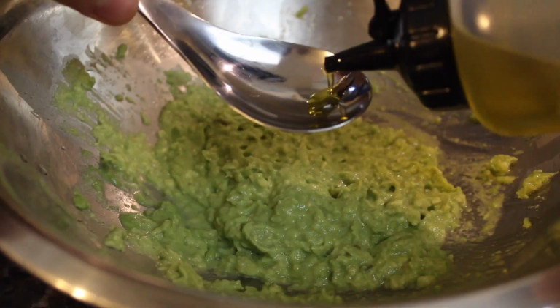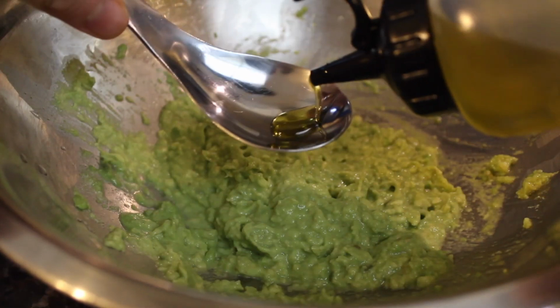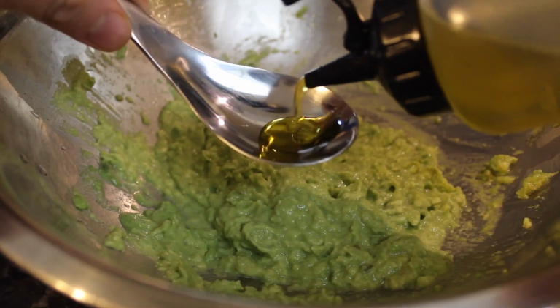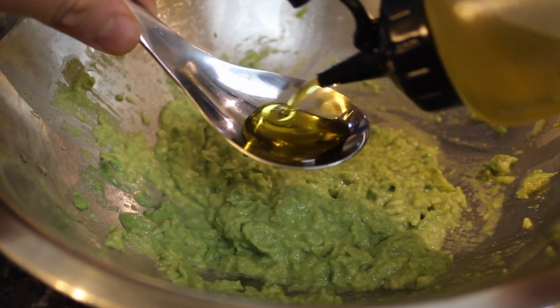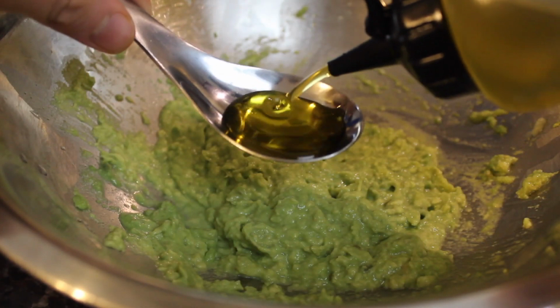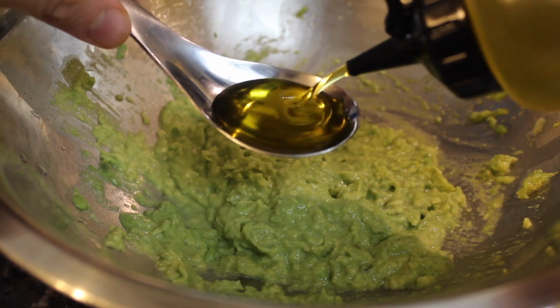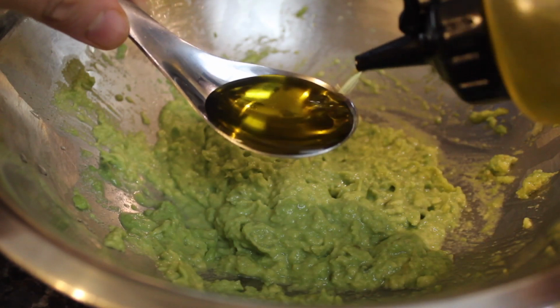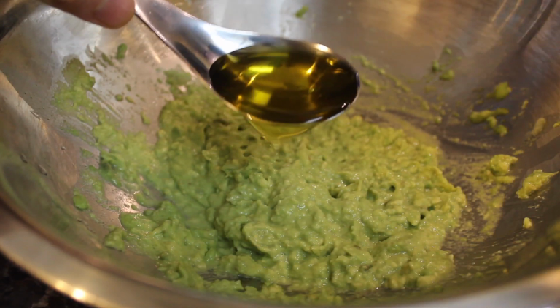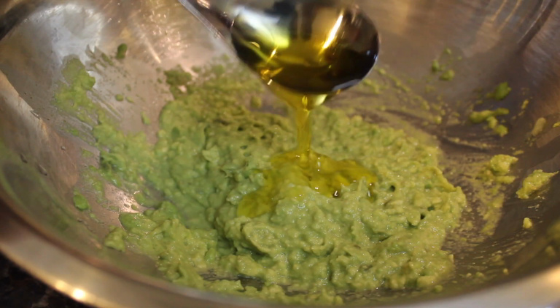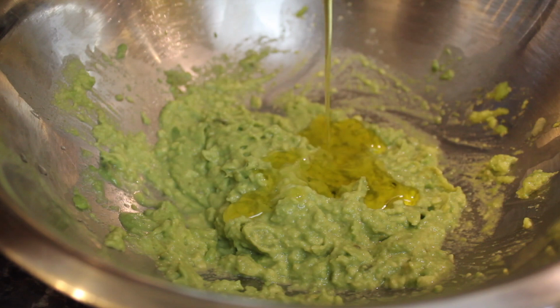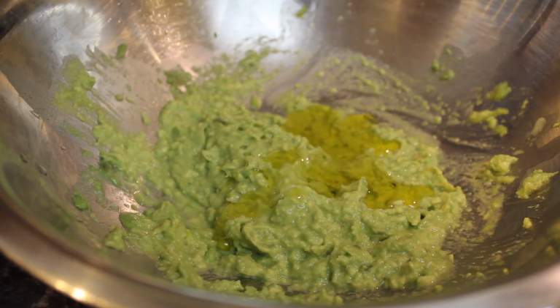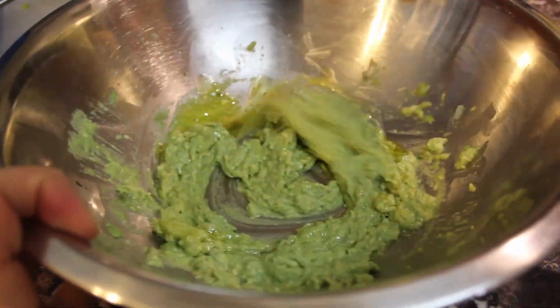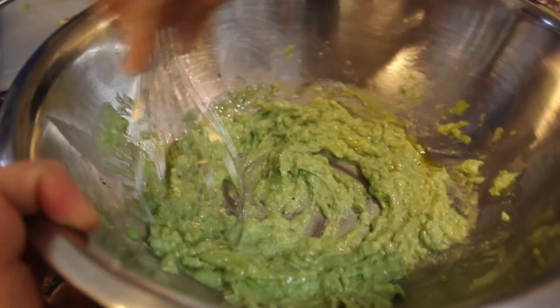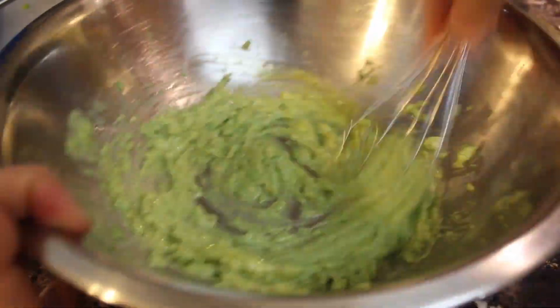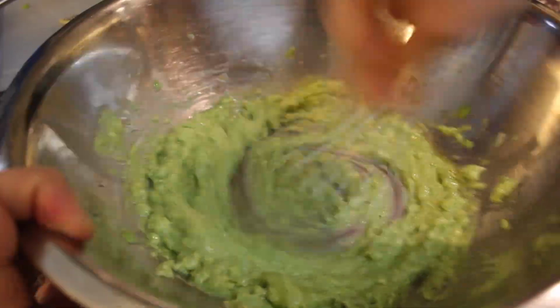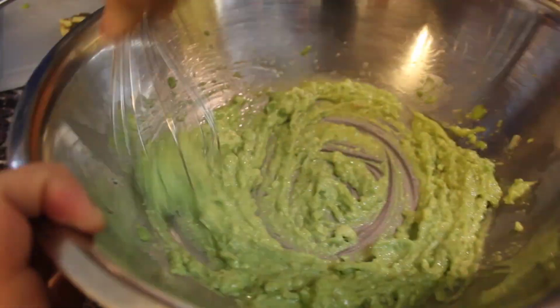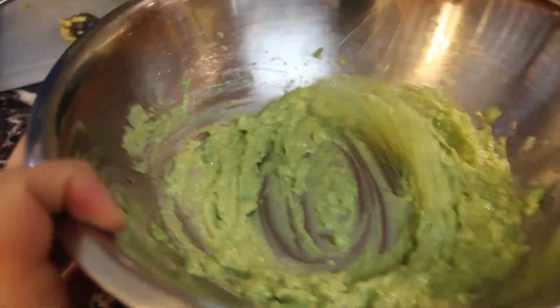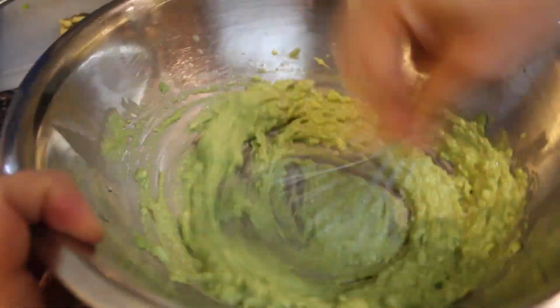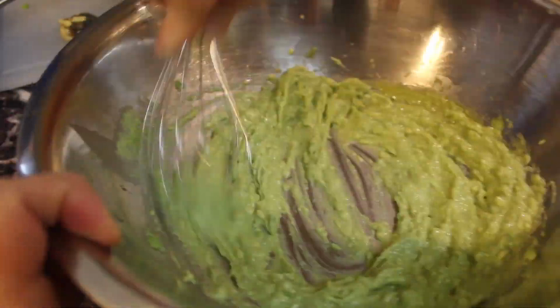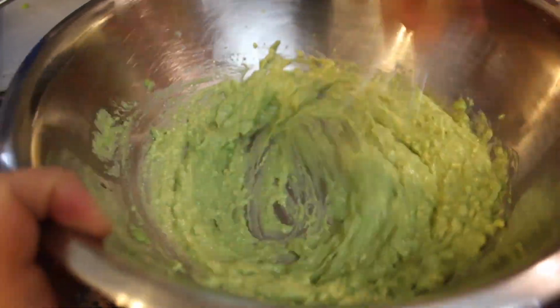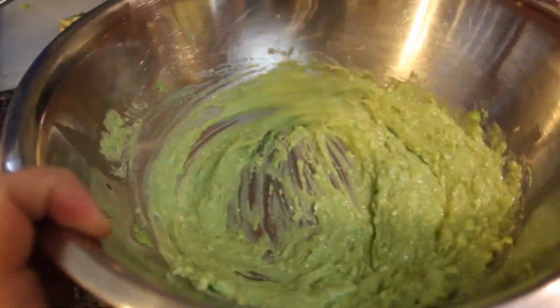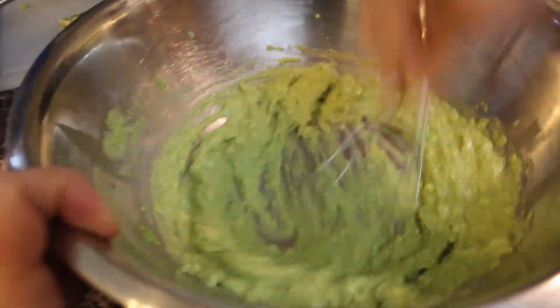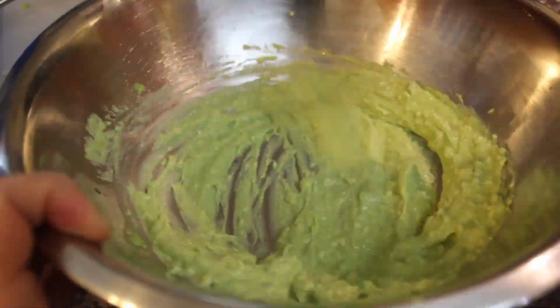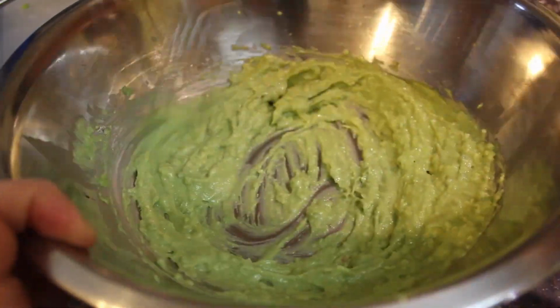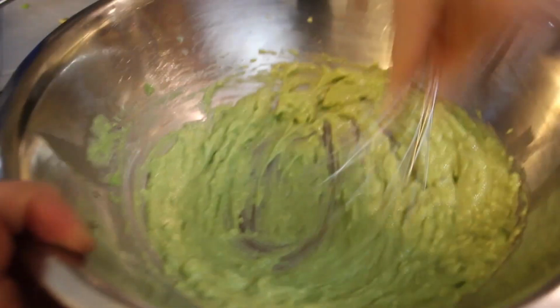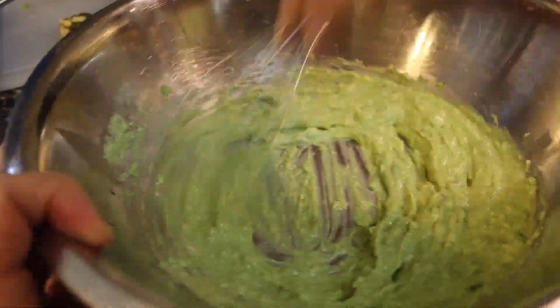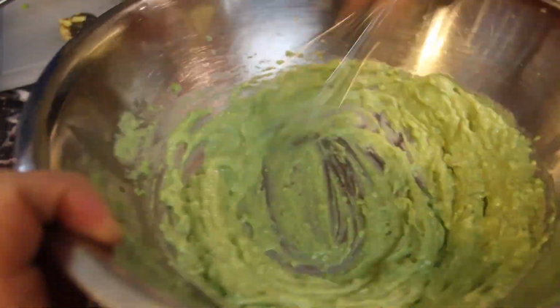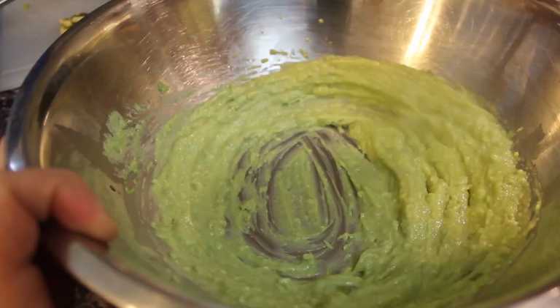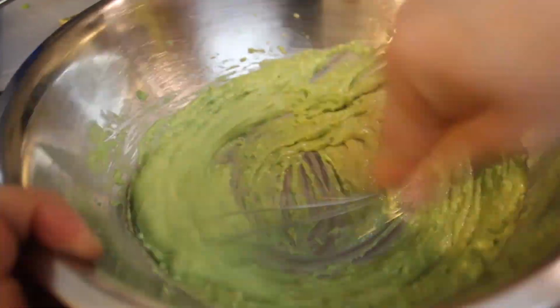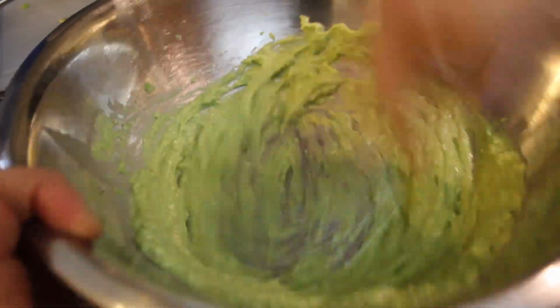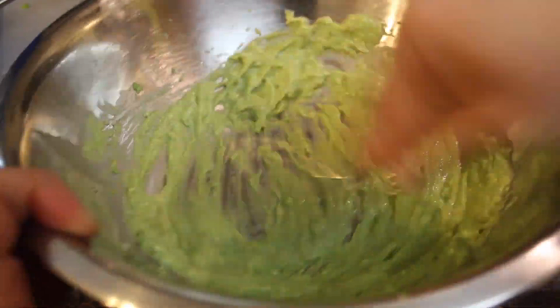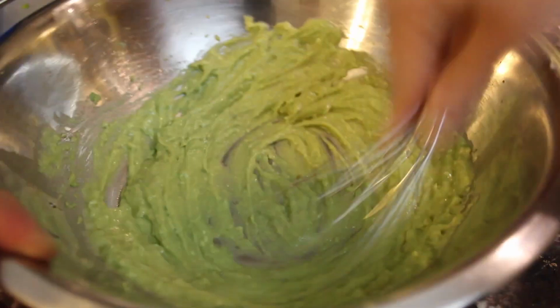Adding a spoonful of oil — I'm using olive oil, but you can use whatever you like. Now whisk it, a lot. The cool thing here is that the oil will emulsify with the egg and make a delicious creamy spread.